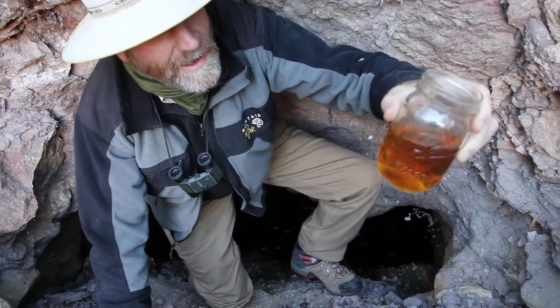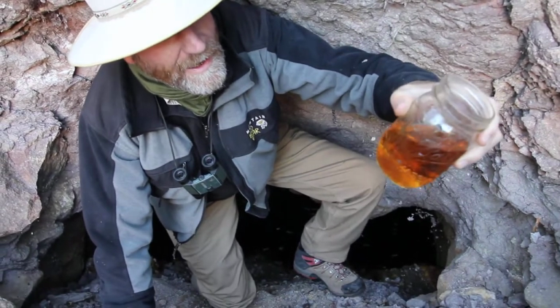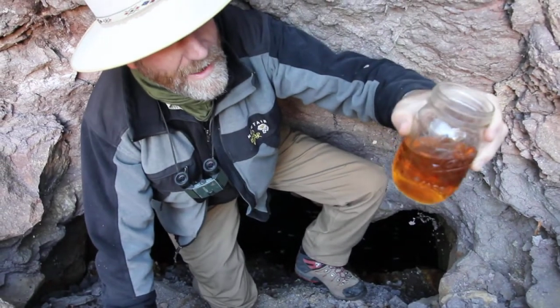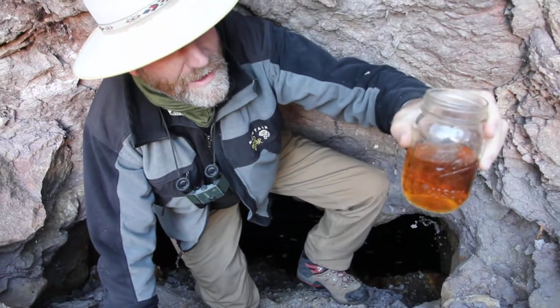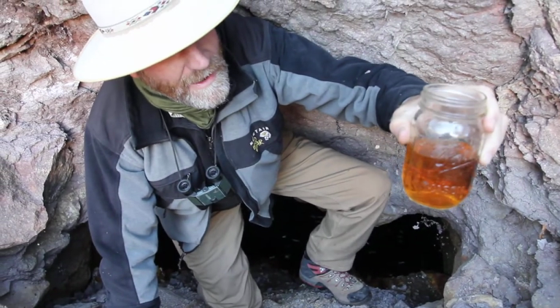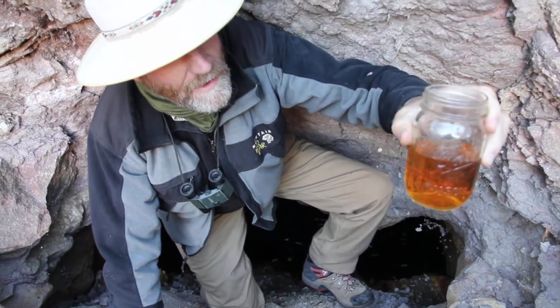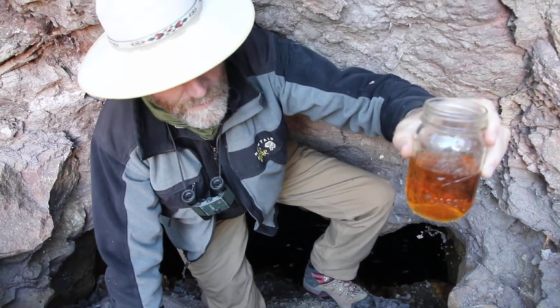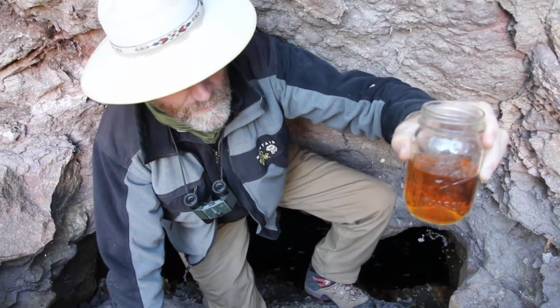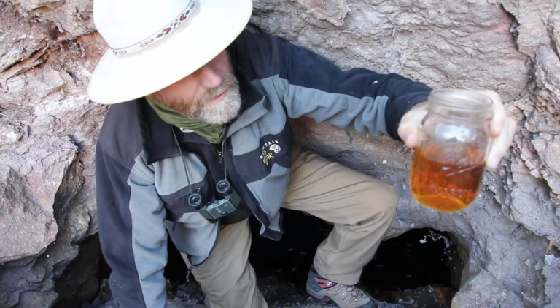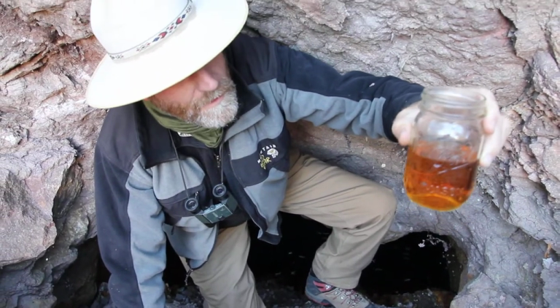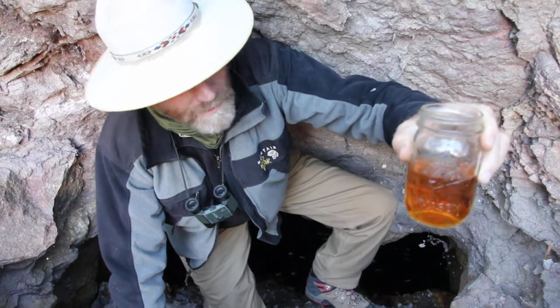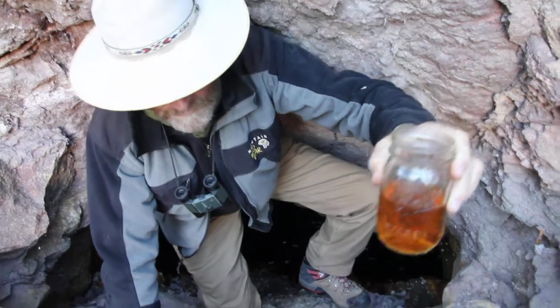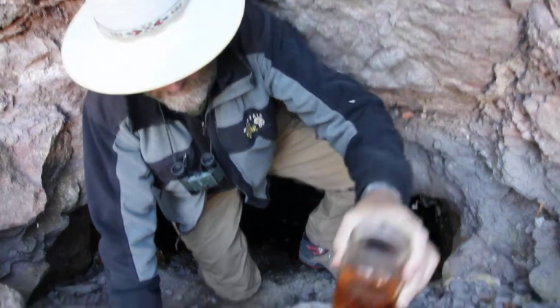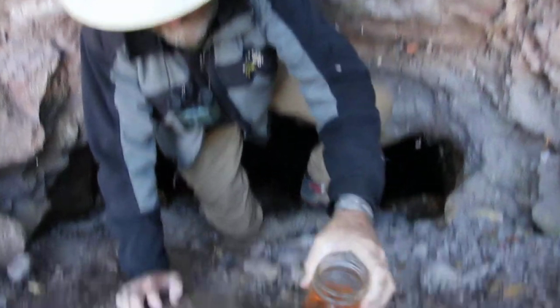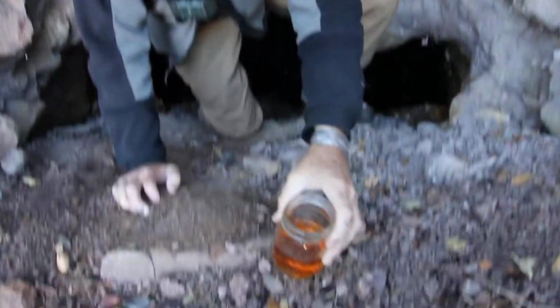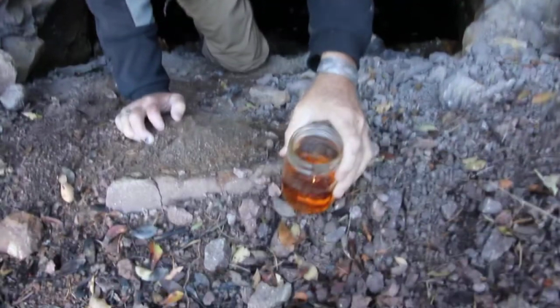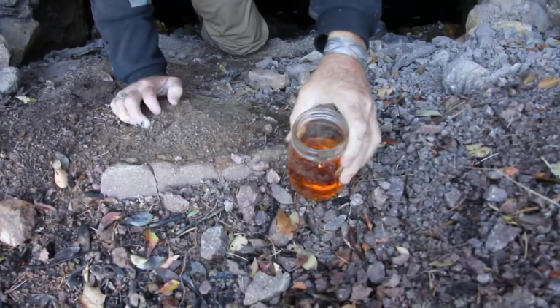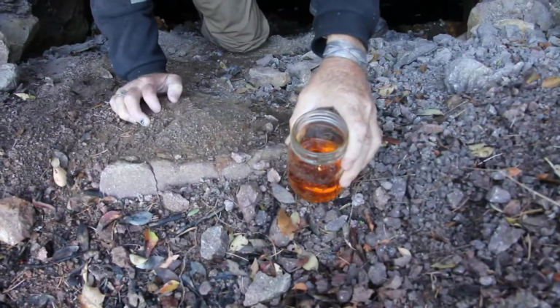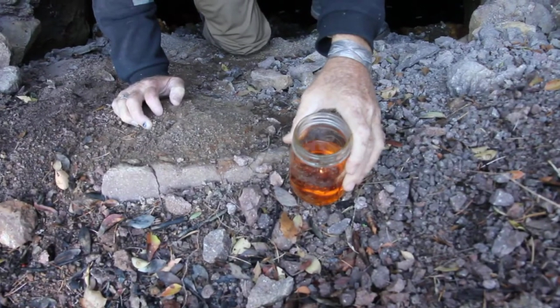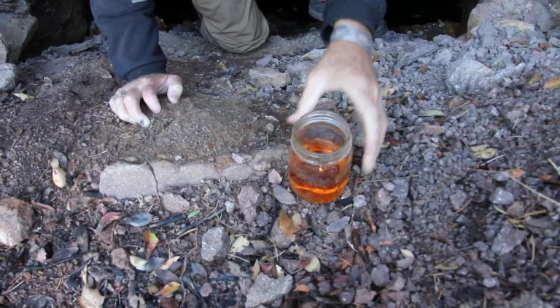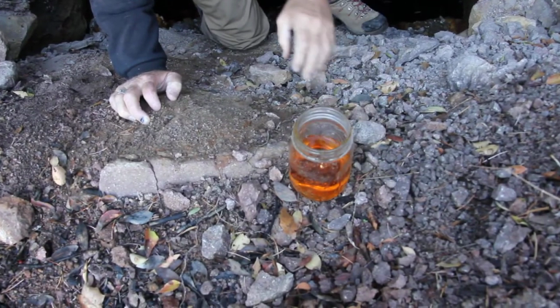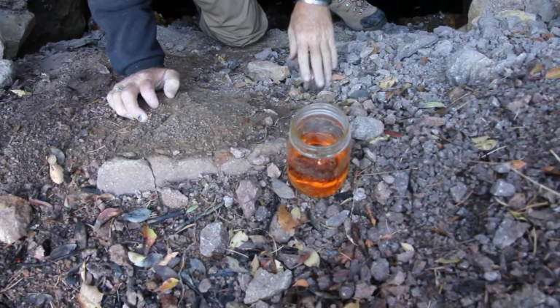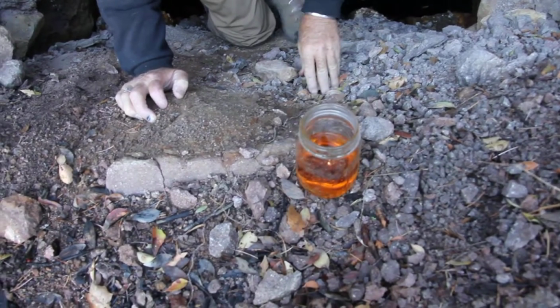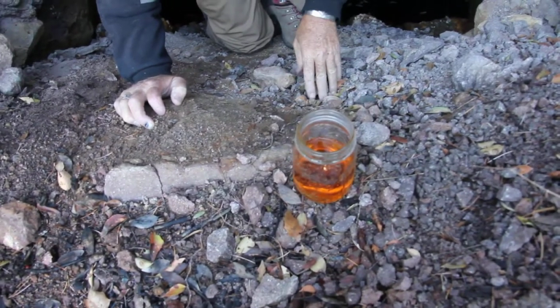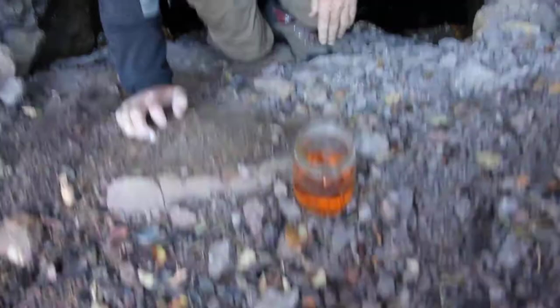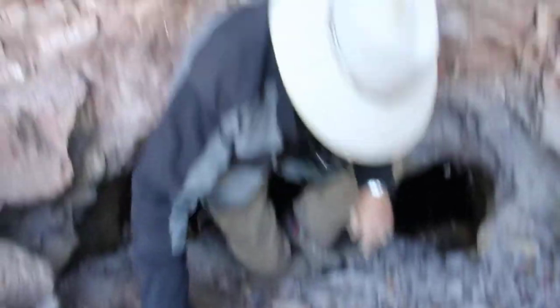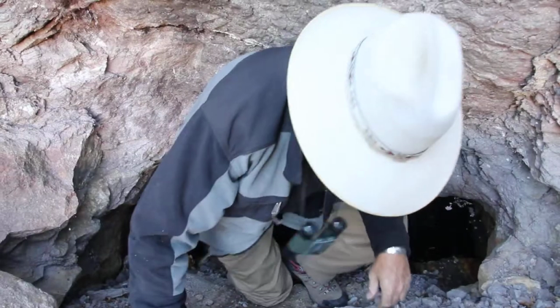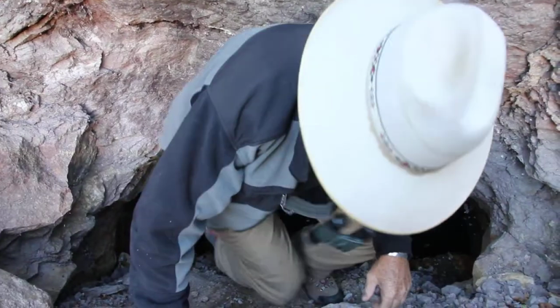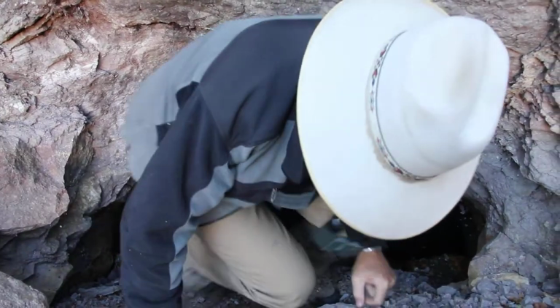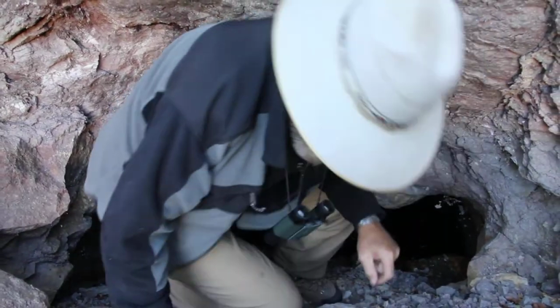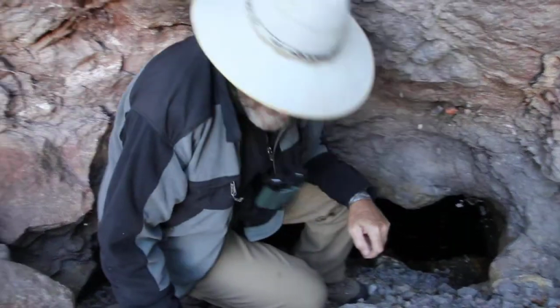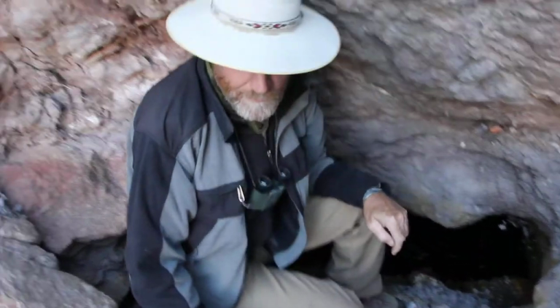This is what mines do when they're just left to sit here. How much of that do you think has gone into the groundwater, Gooch? Oh man, a lot.